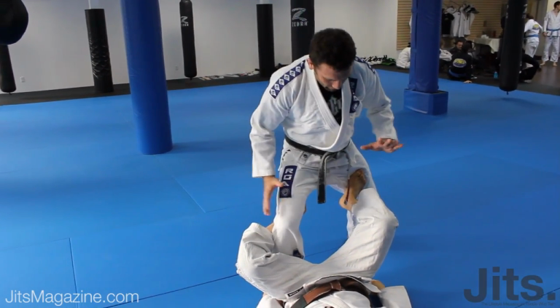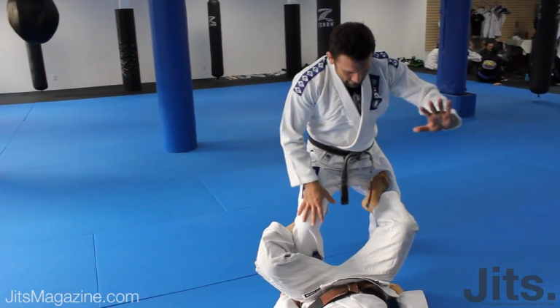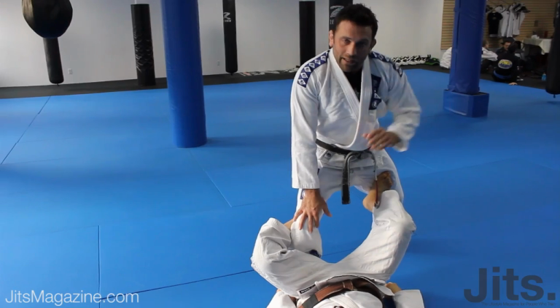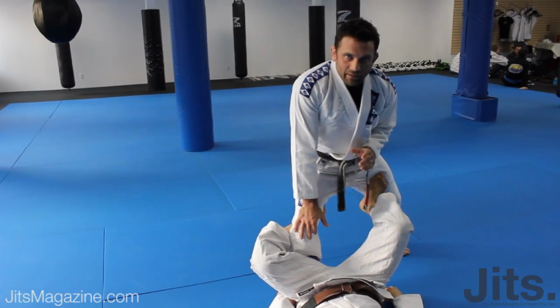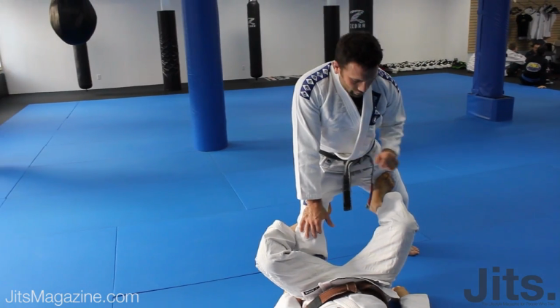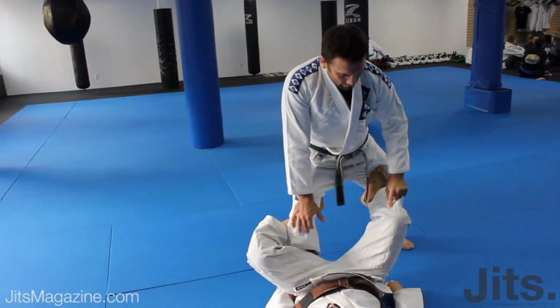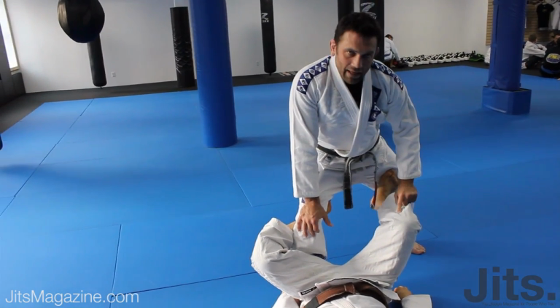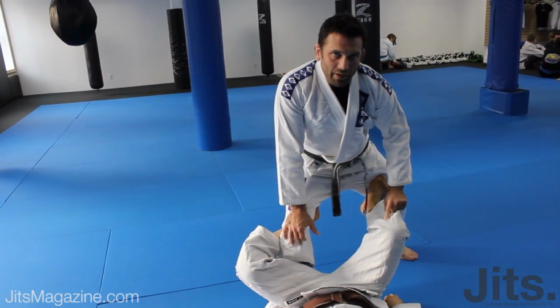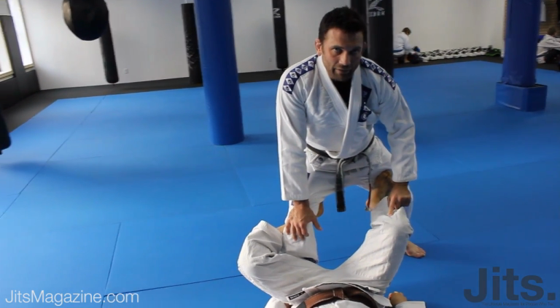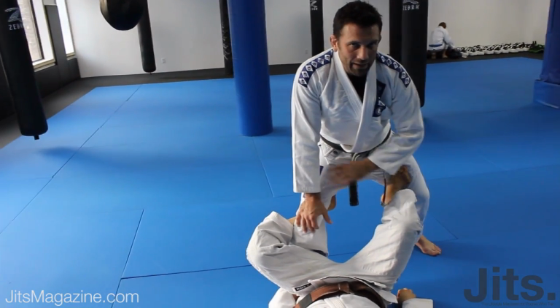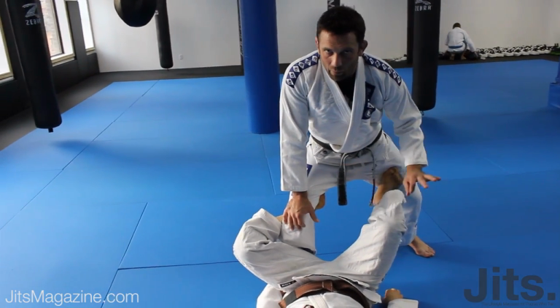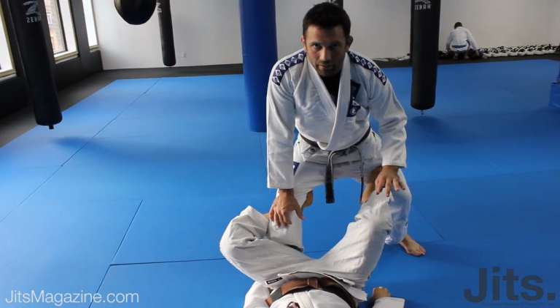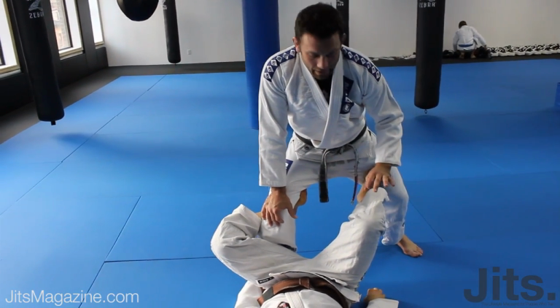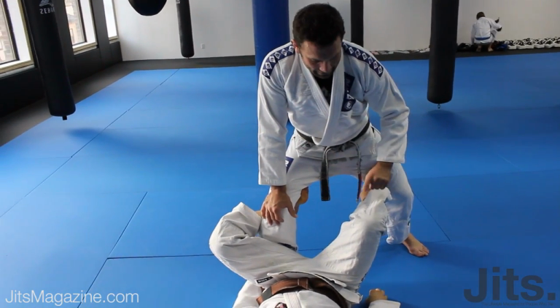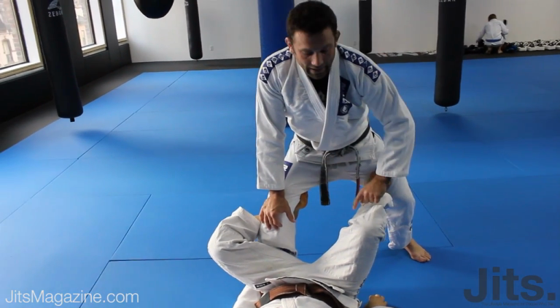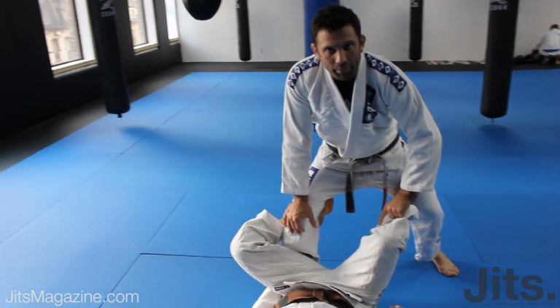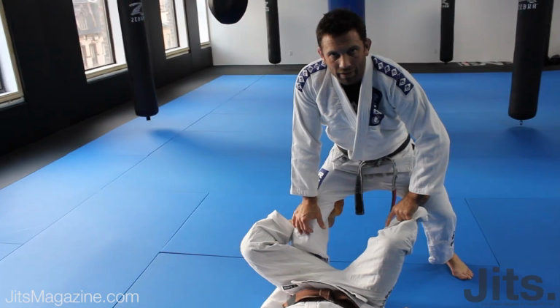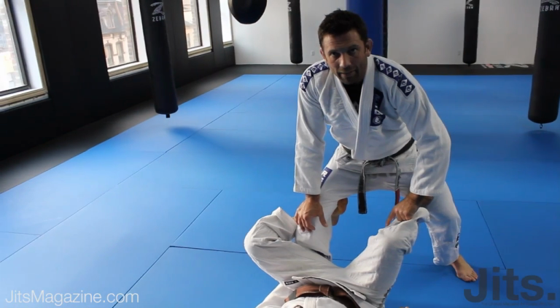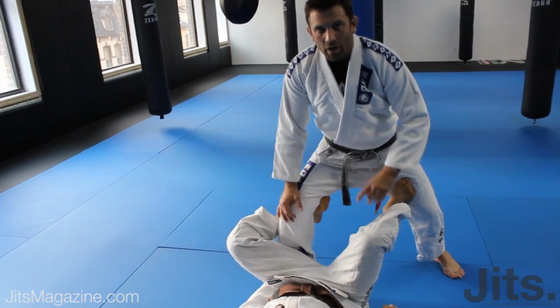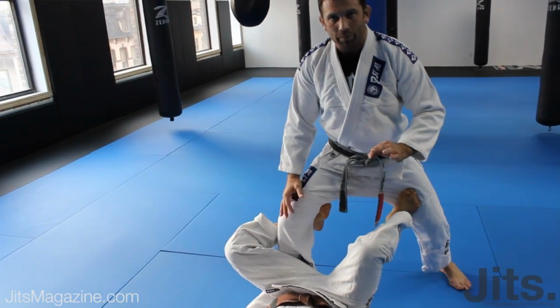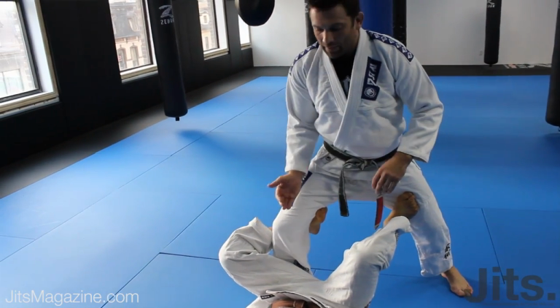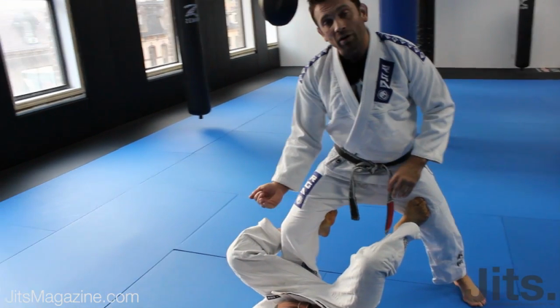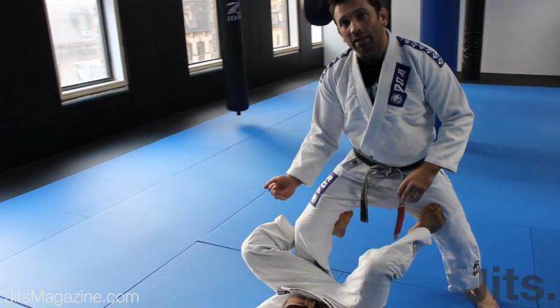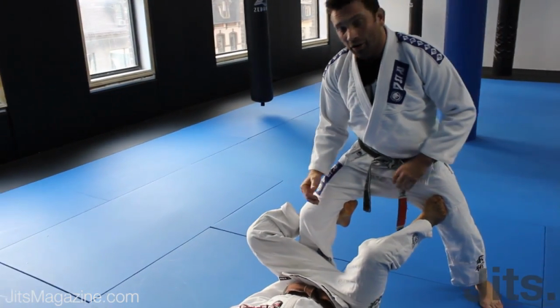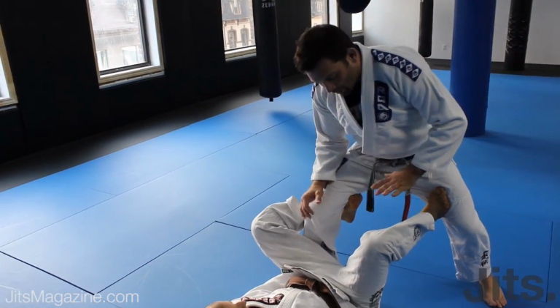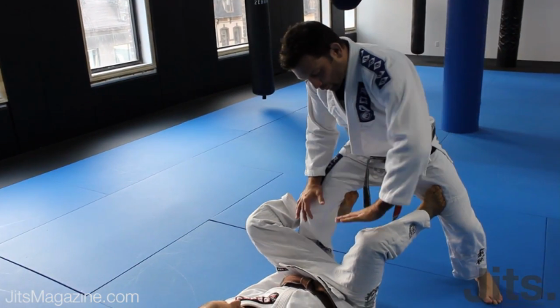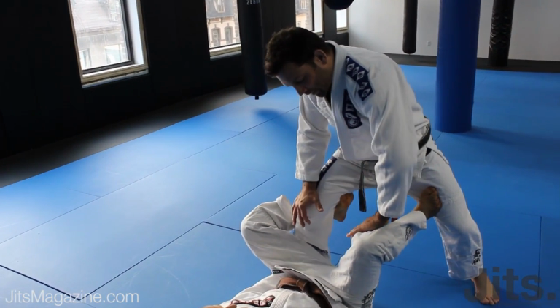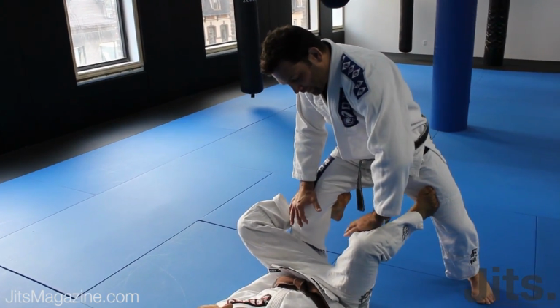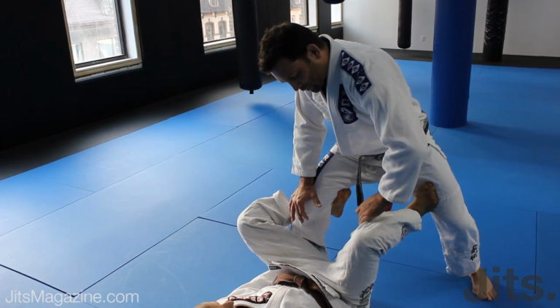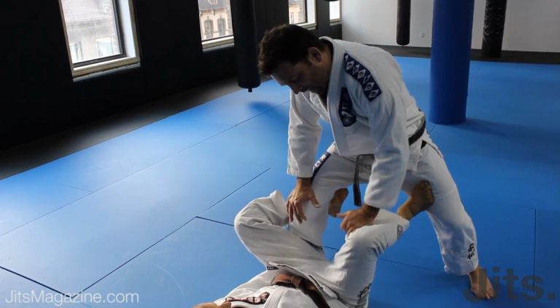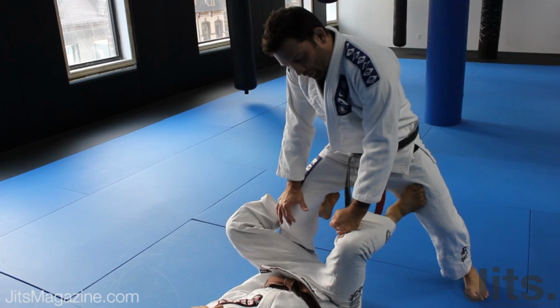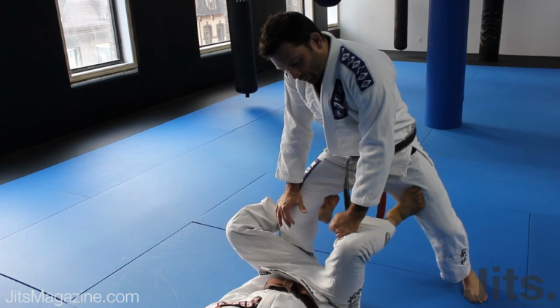The second thing we need to do is step over this leg. For me to get anywhere near passing, I've got to step over this leg. For our first pass, I'm going to work on getting an underhook. We're going to dominate the pants with a handlebar style grip.